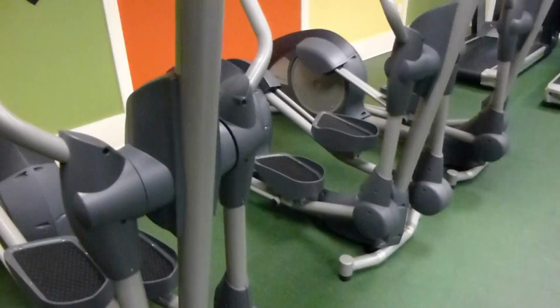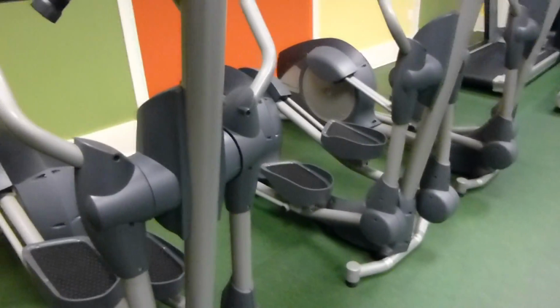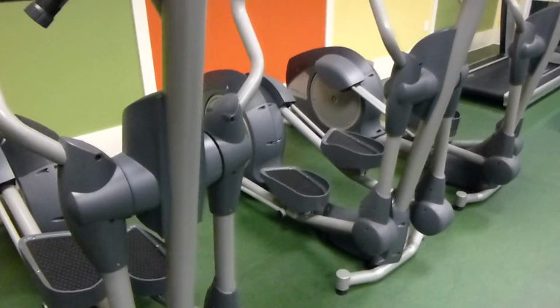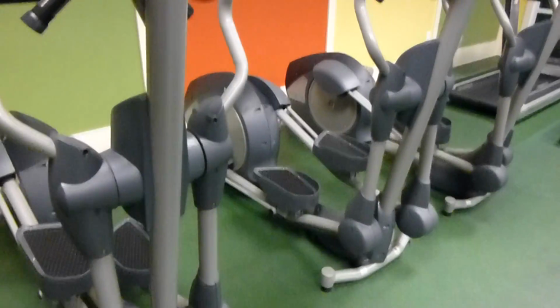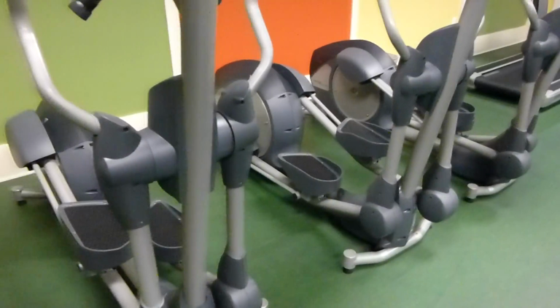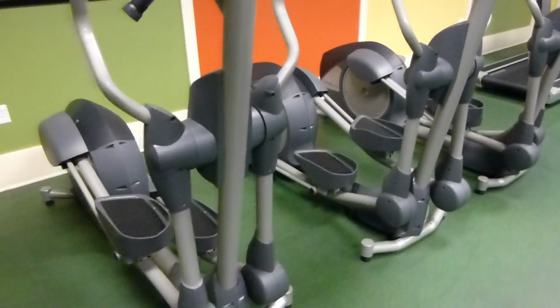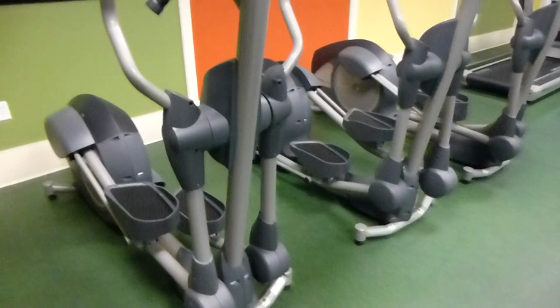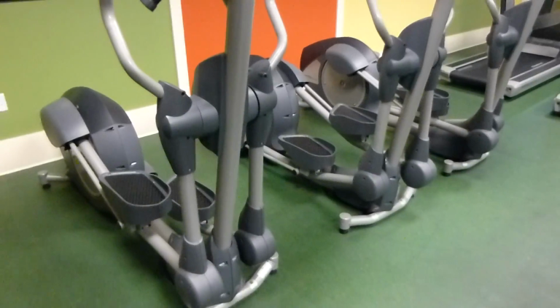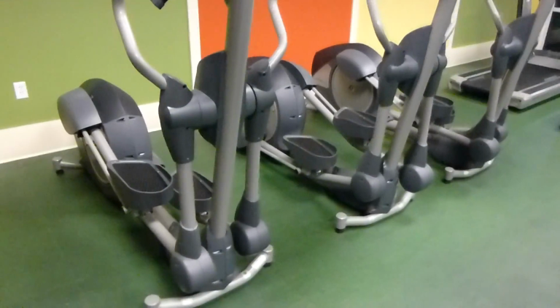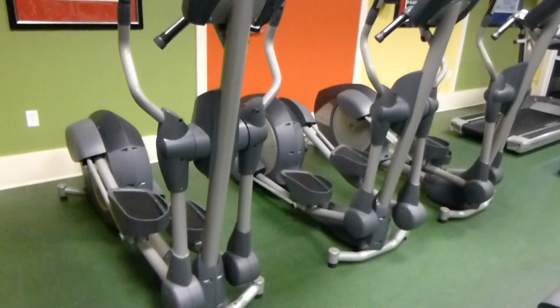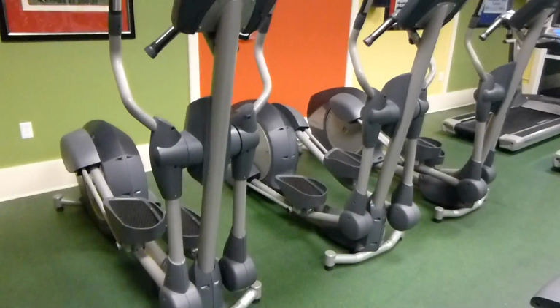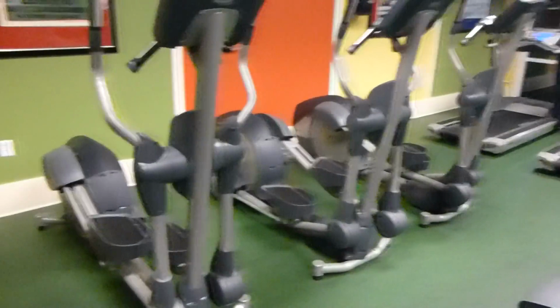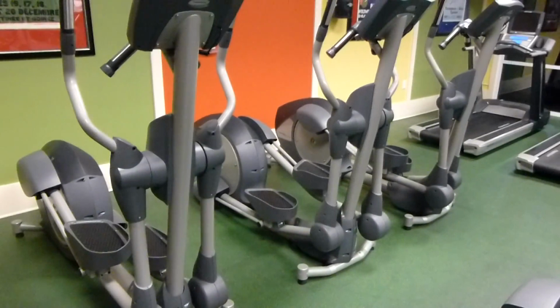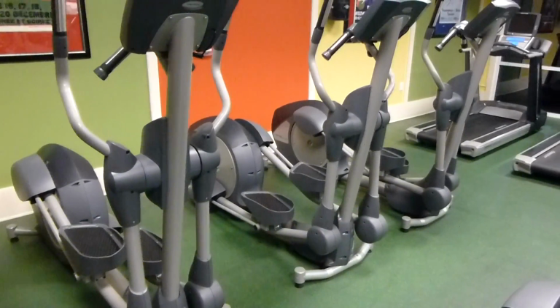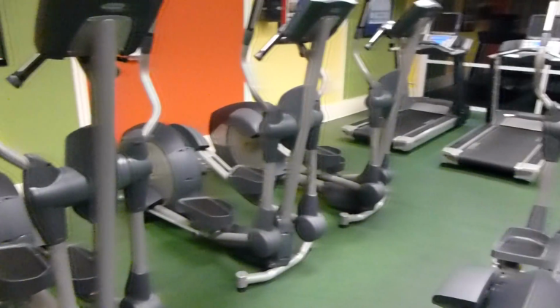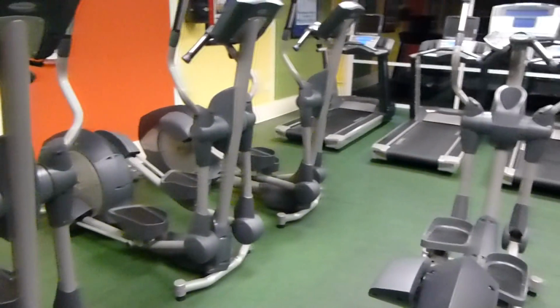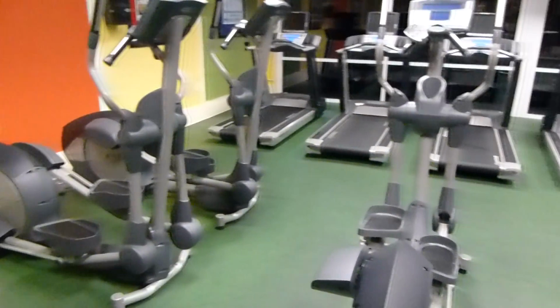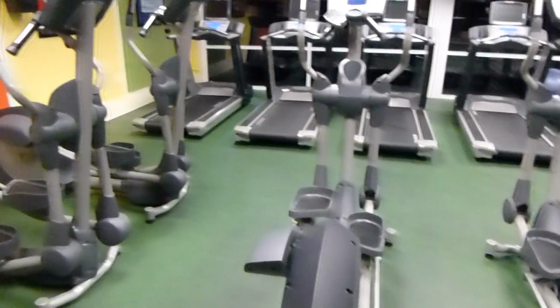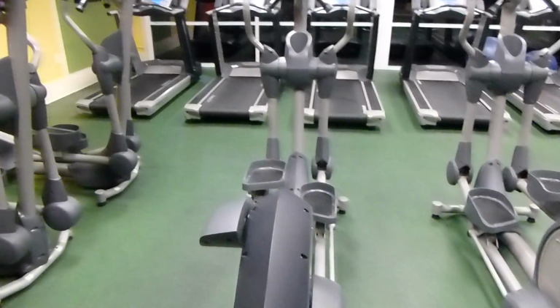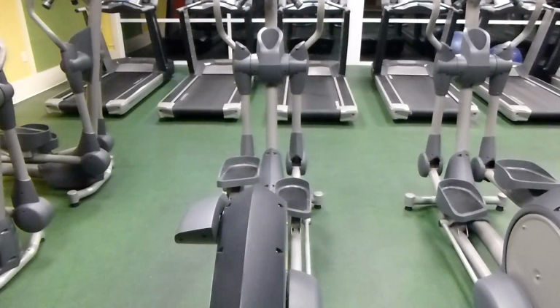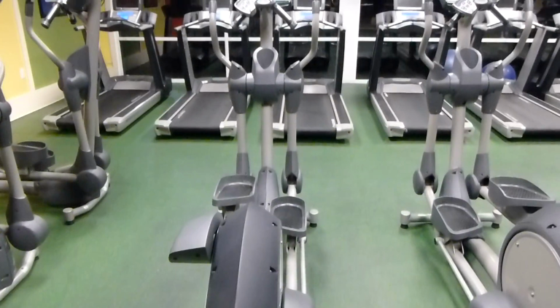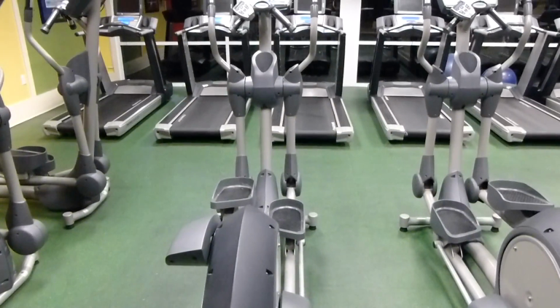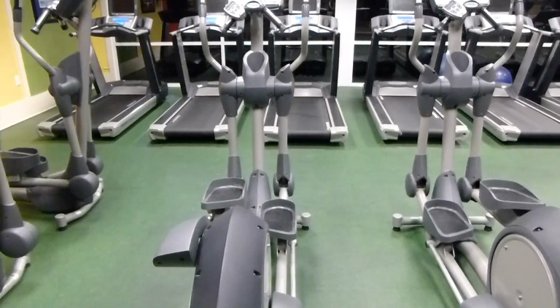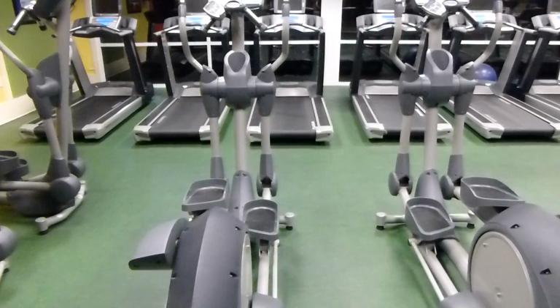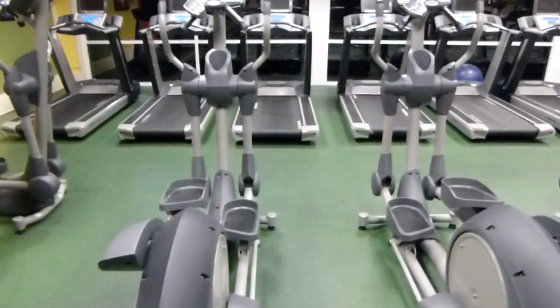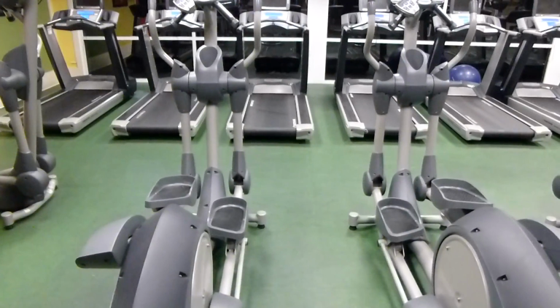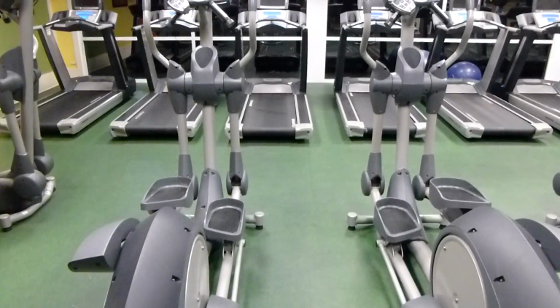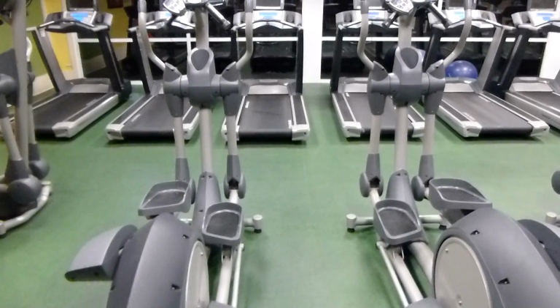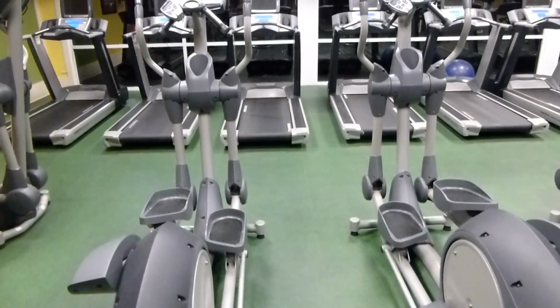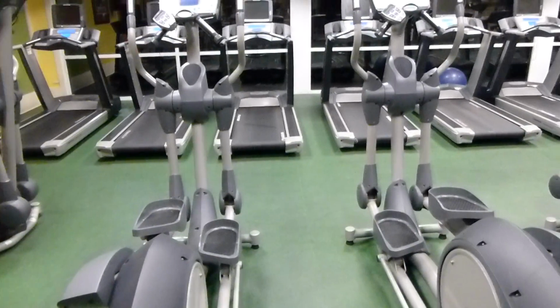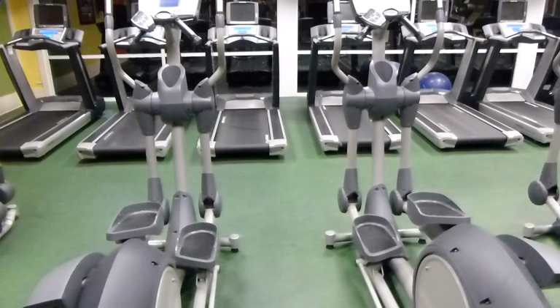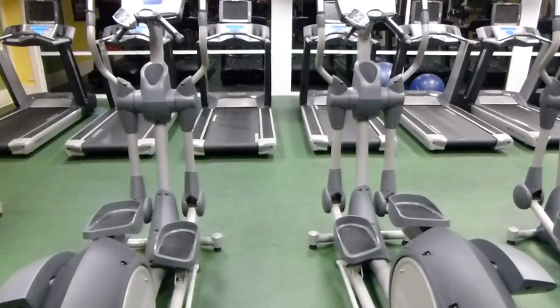I guess these are those ellipticals — a whole bunch of them. Same with these two. Bunch of treadmills, tons of them.